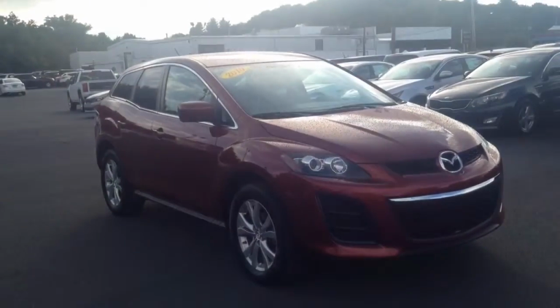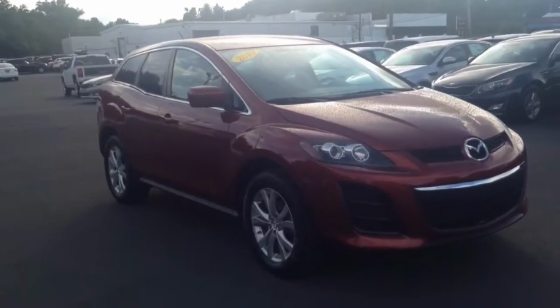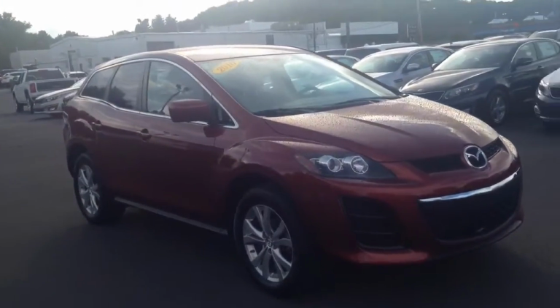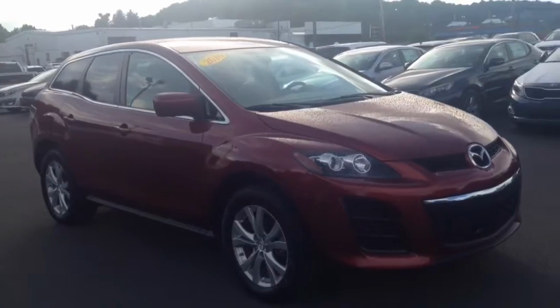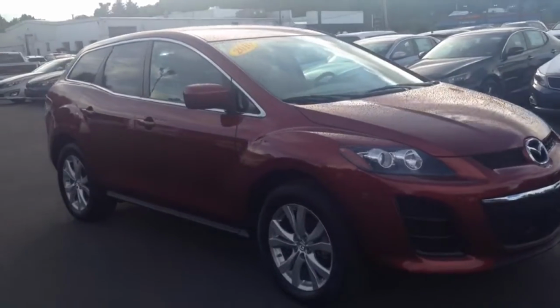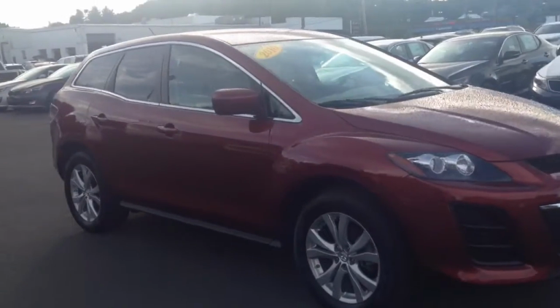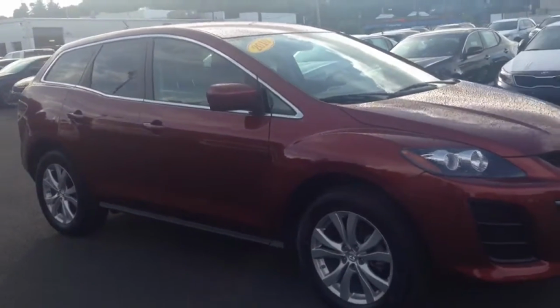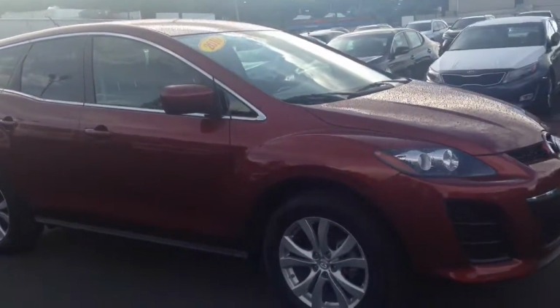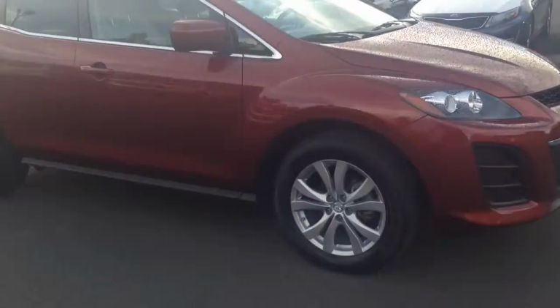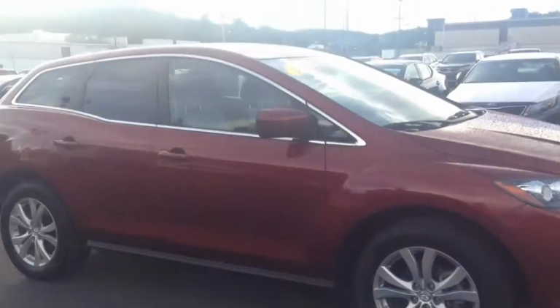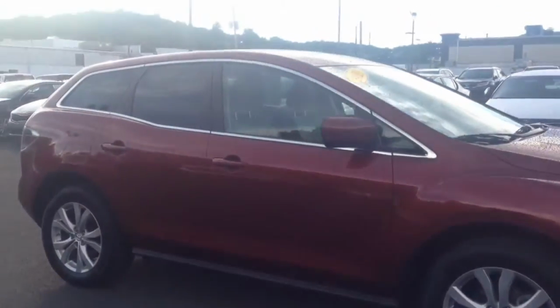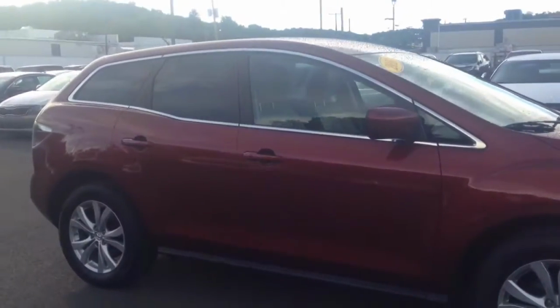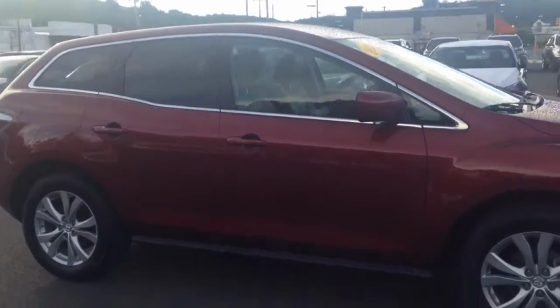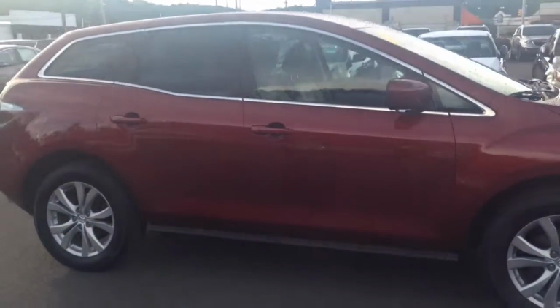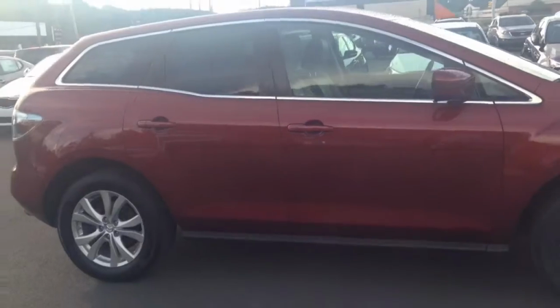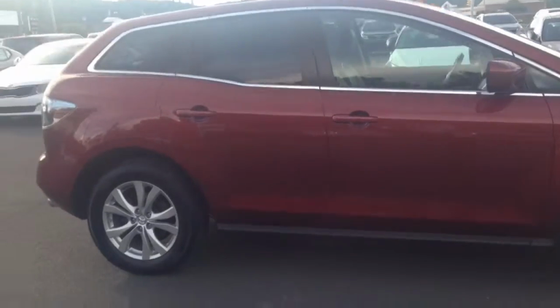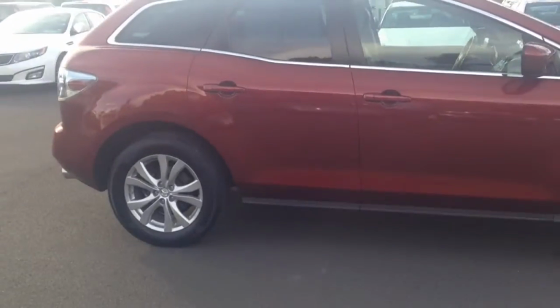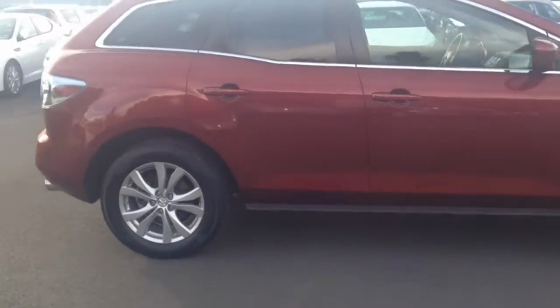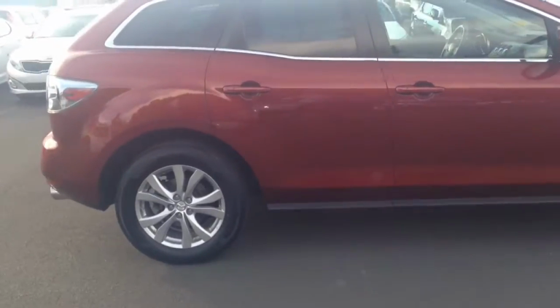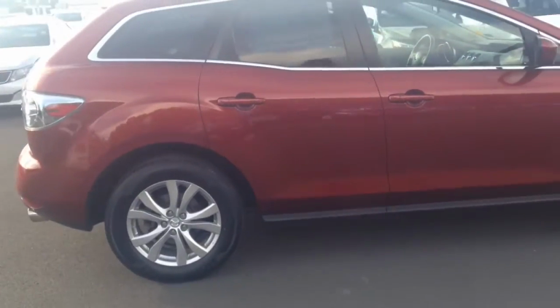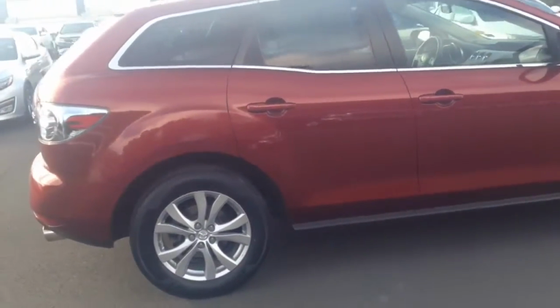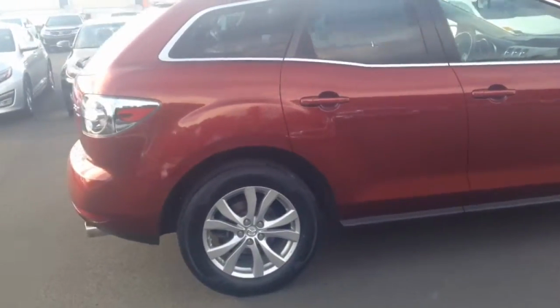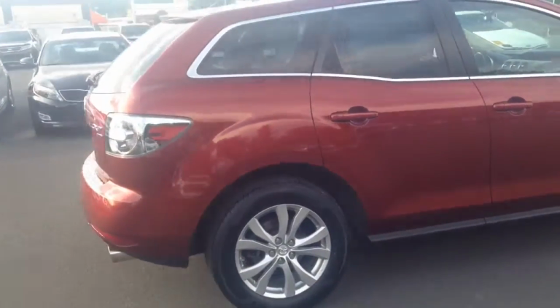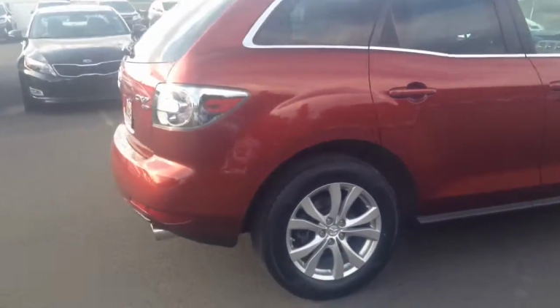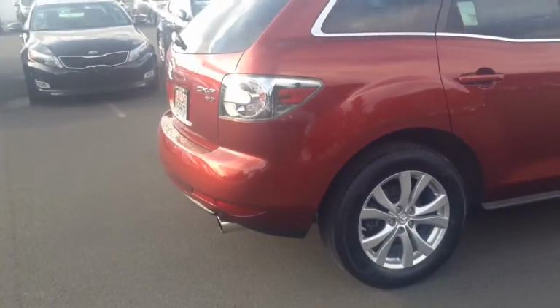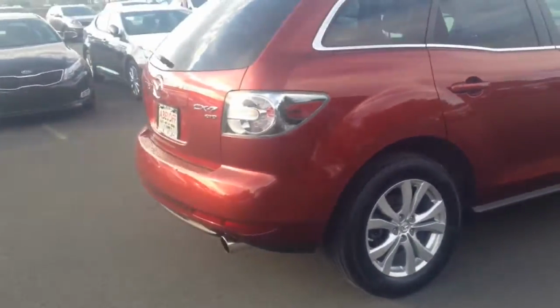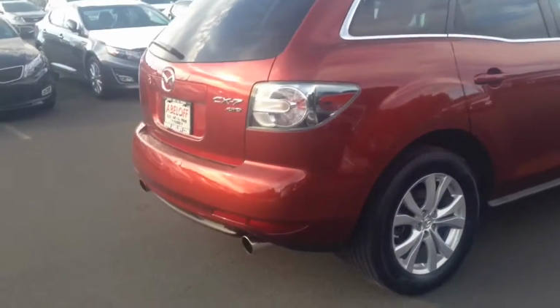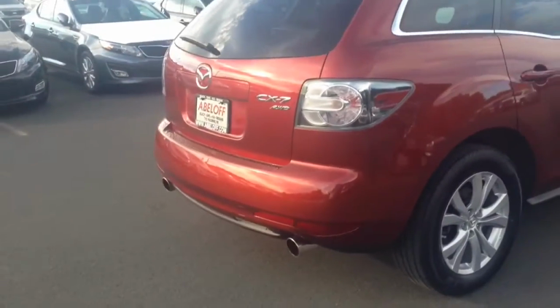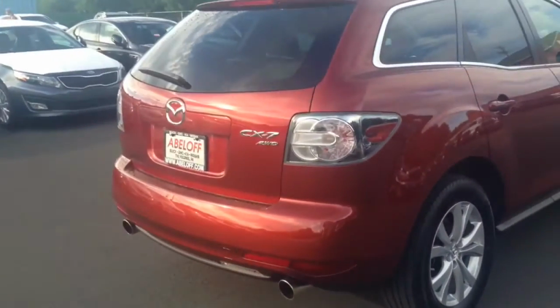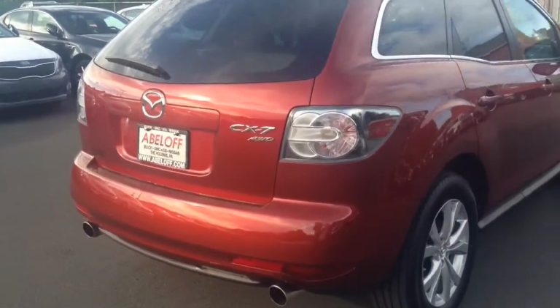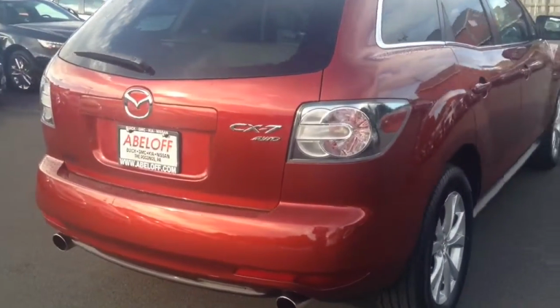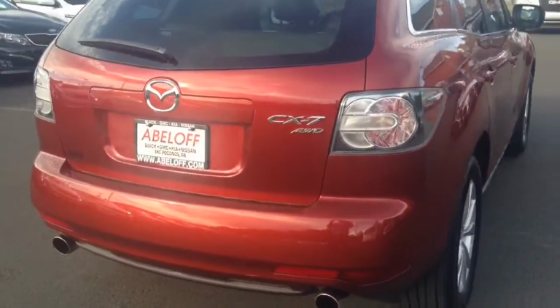Here is the 2010 Mazda CX-7 you saw online. We'll take a quick look around the outside of the vehicle and then take a quick peek inside as well. Come around the back here, you can see the all wheel drive badge on the back.